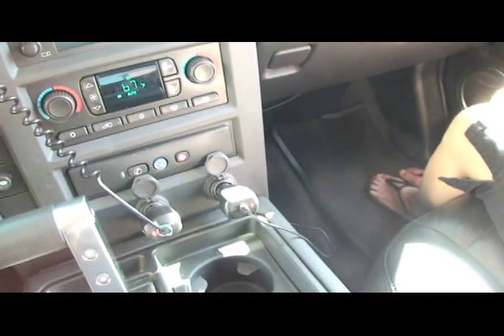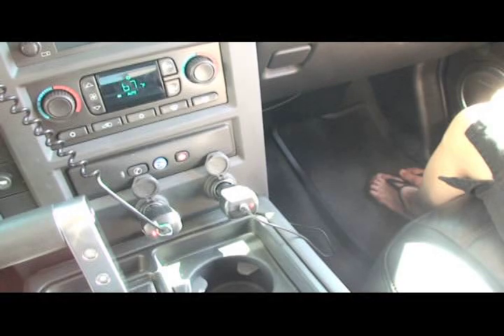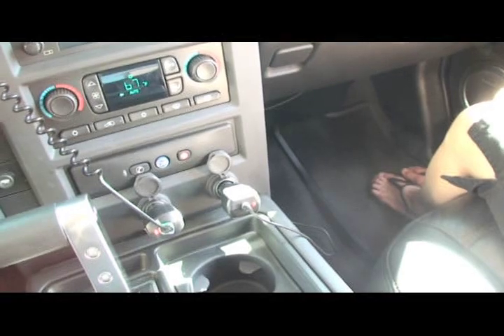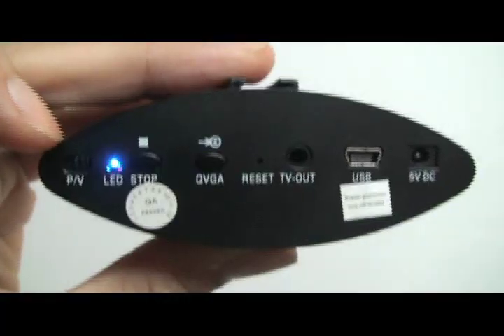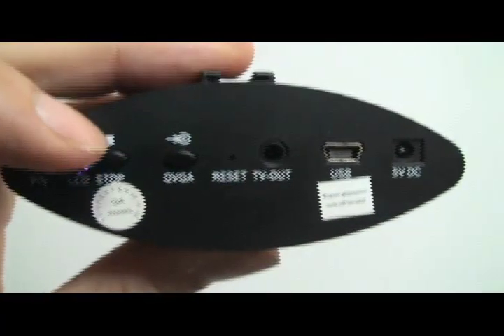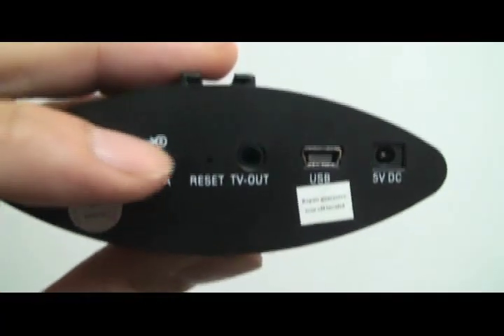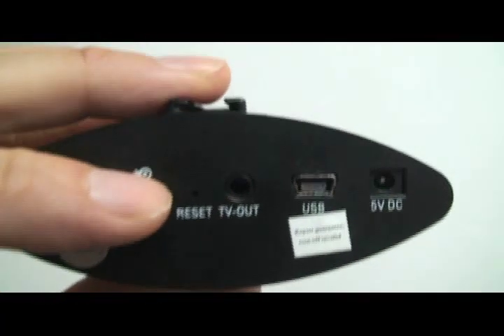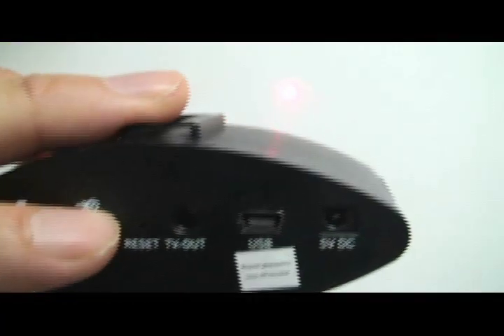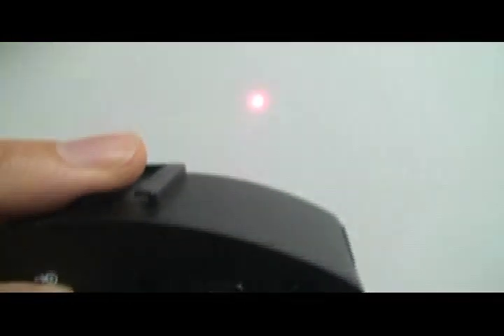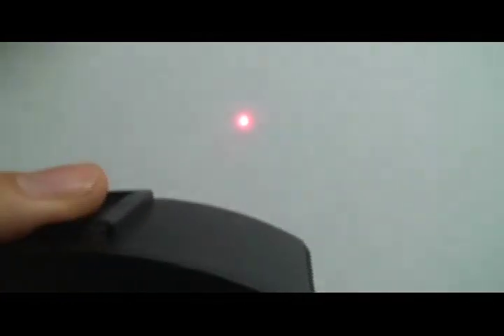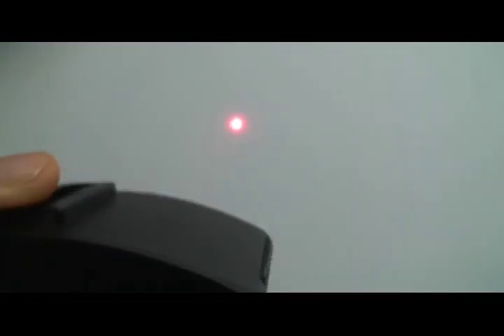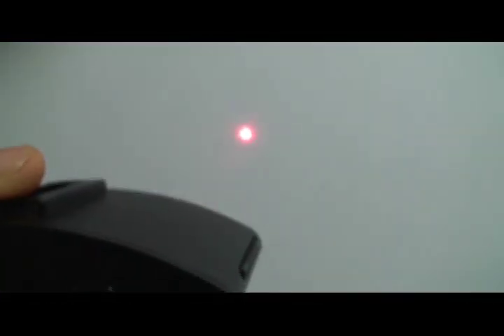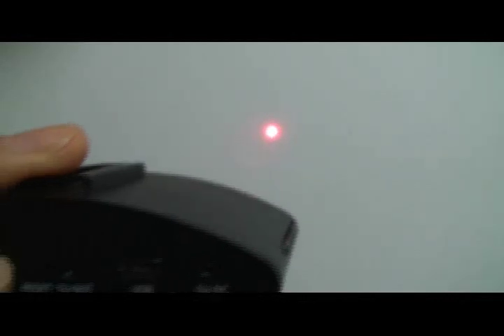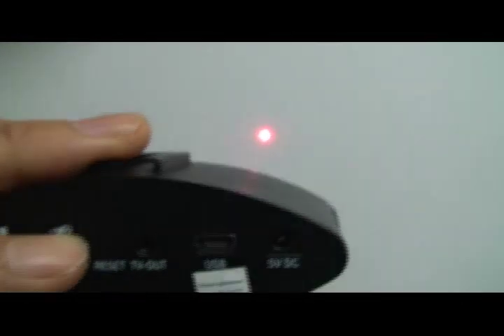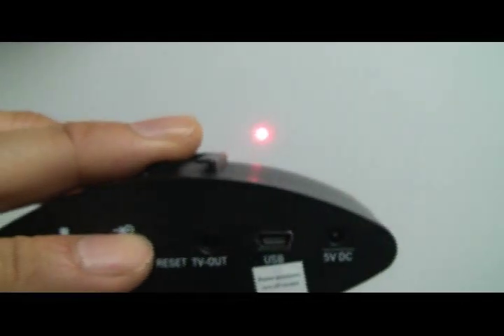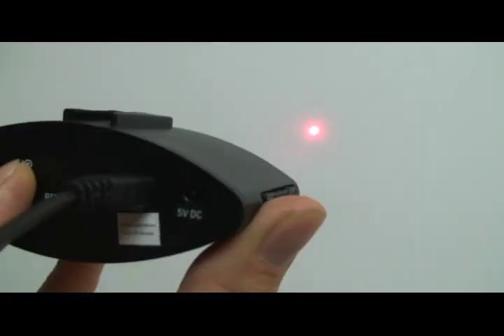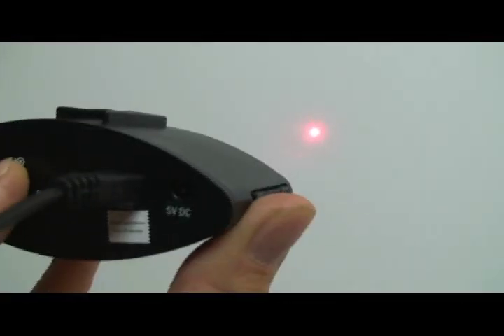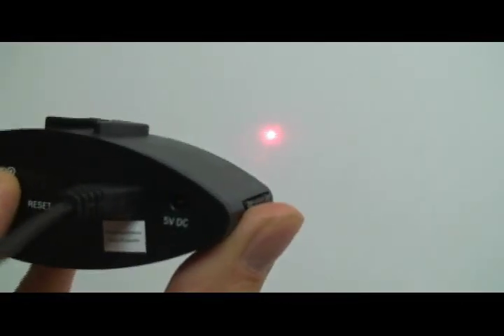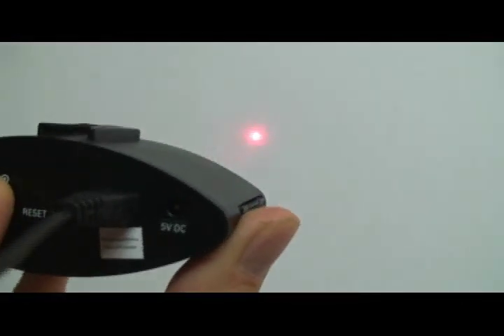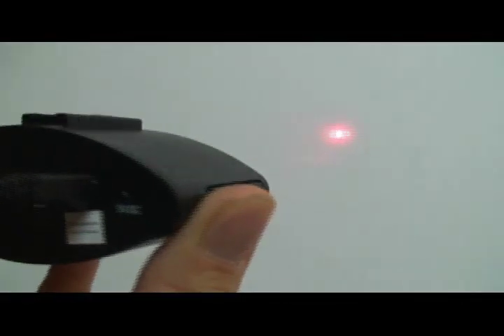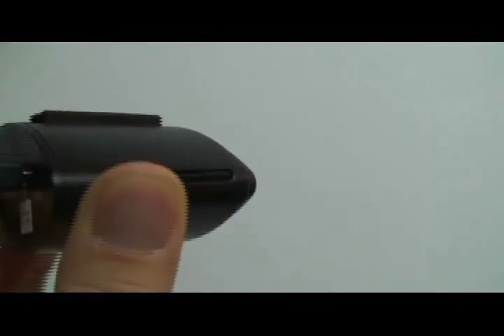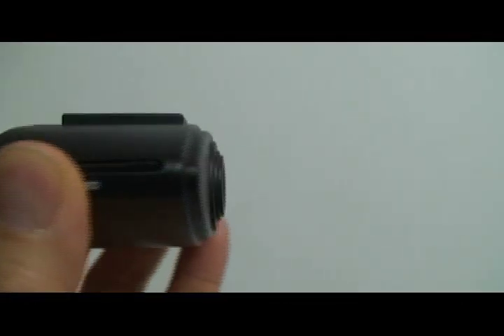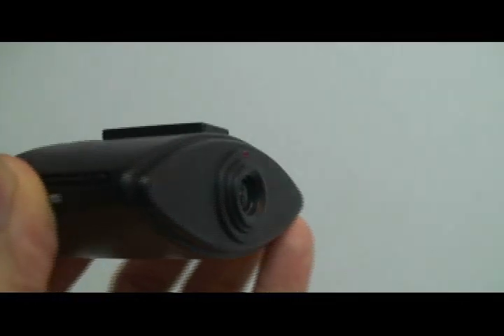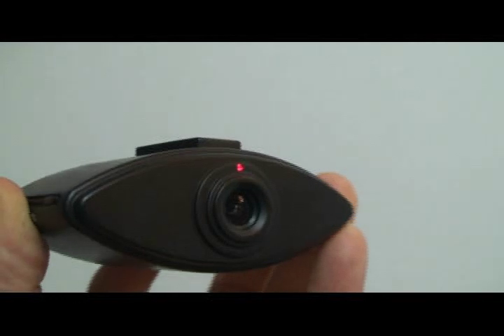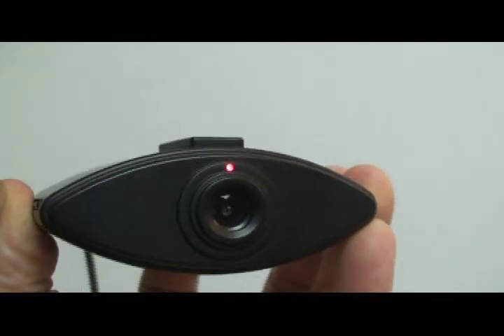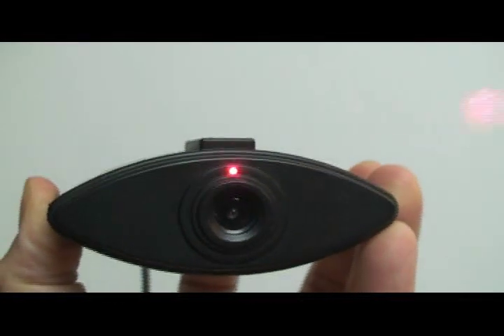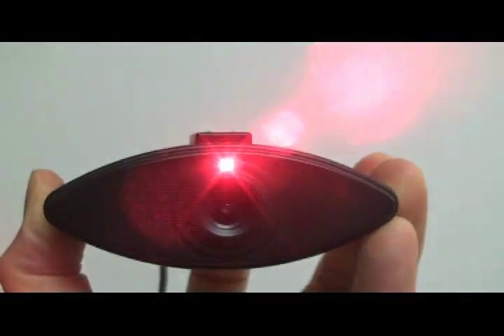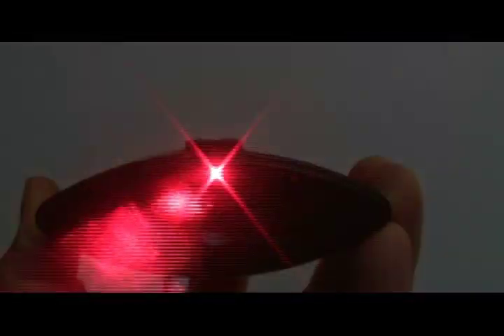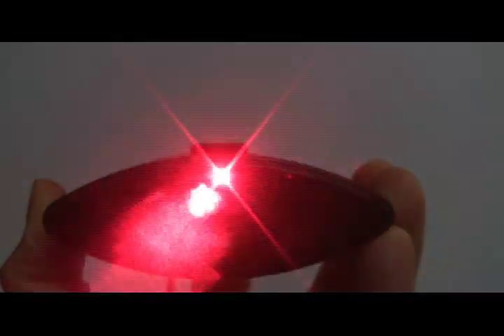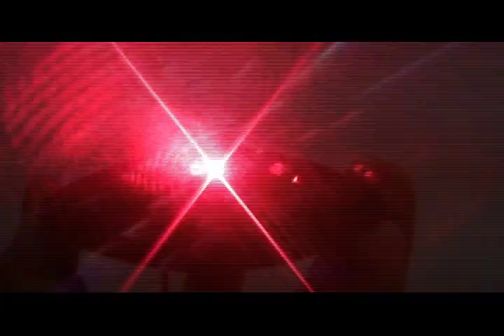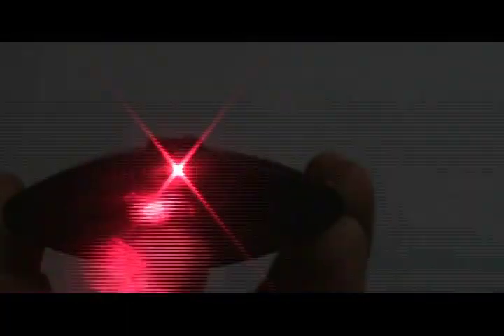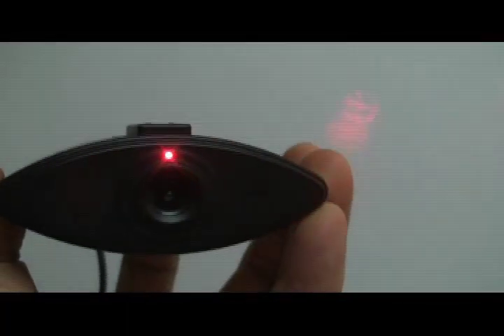The Wolfcom X3 also comes with a built-in laser to help you aim your camera. After installation, just park your car in front of a wall, press the laser button, and adjust your camera accordingly so that the laser aims at the center most part of the wall directly in front of your vehicle.